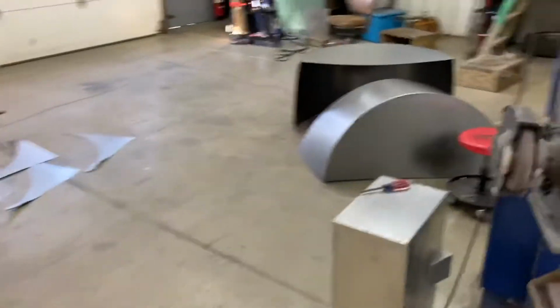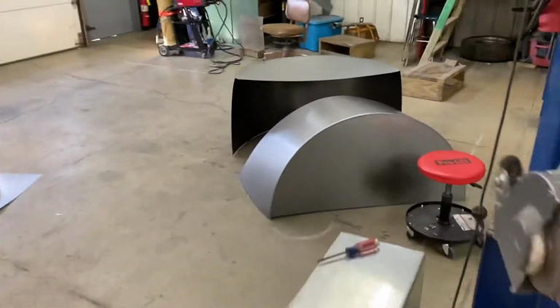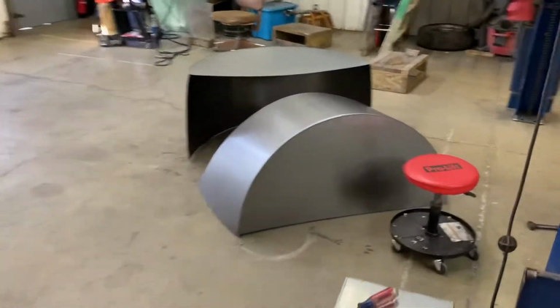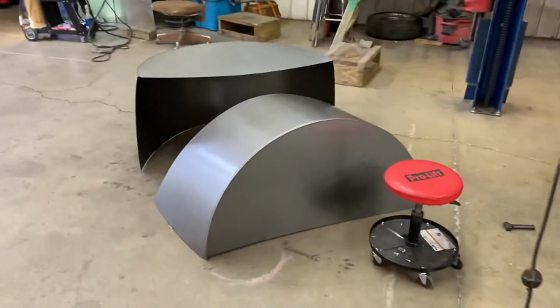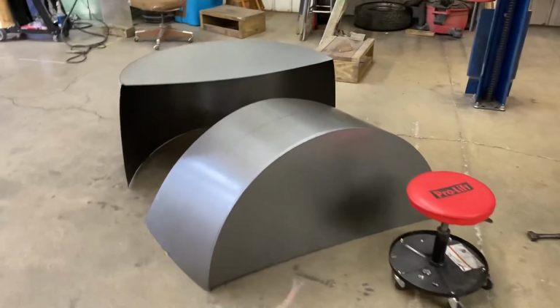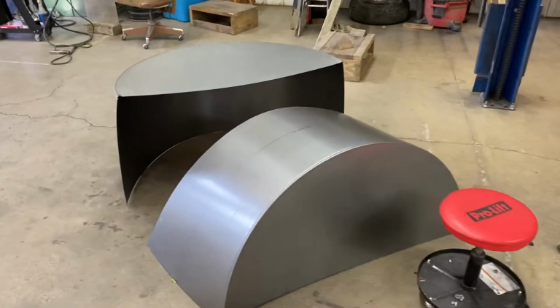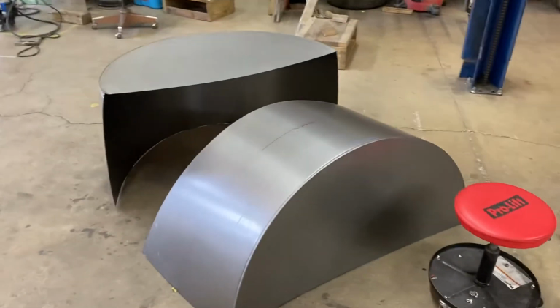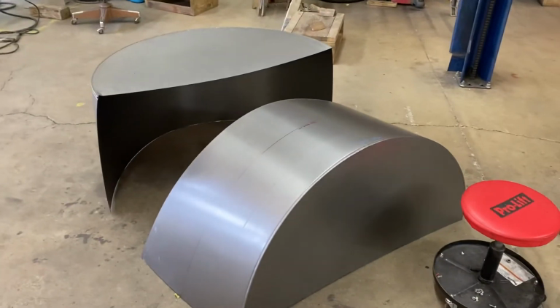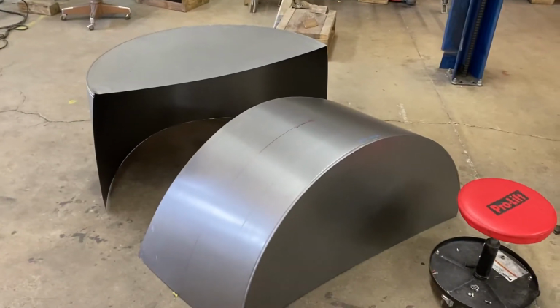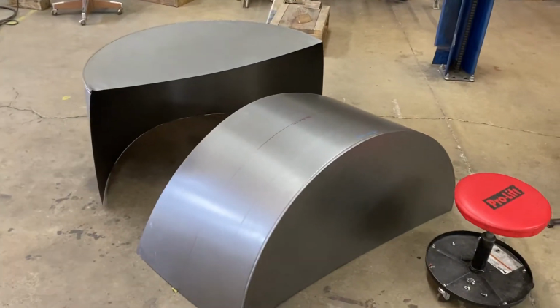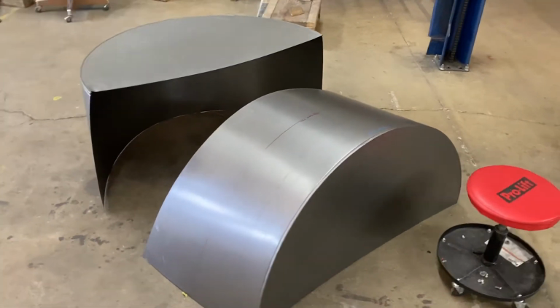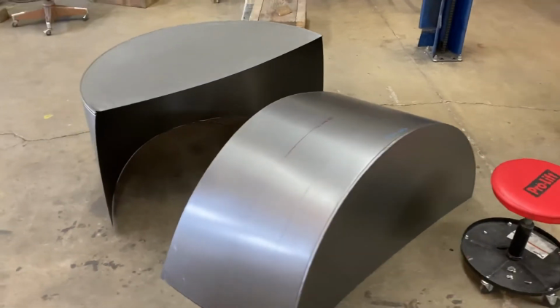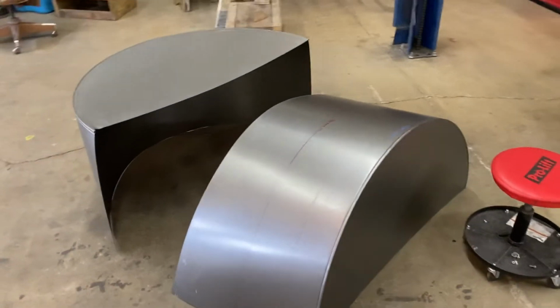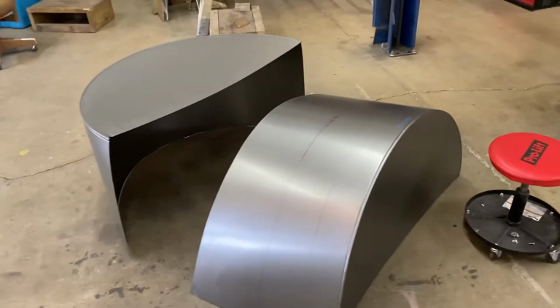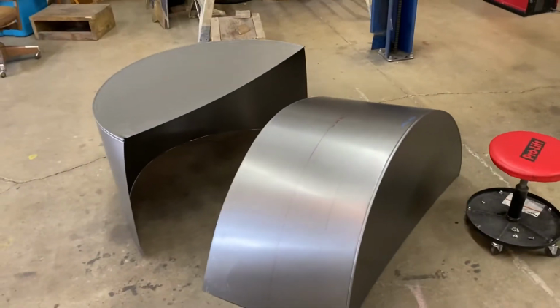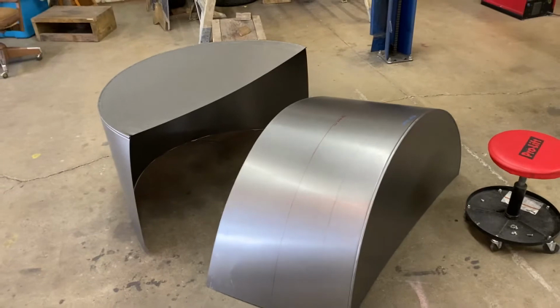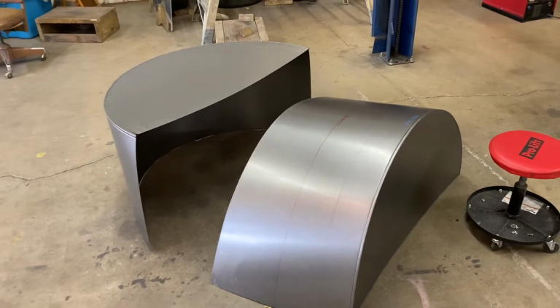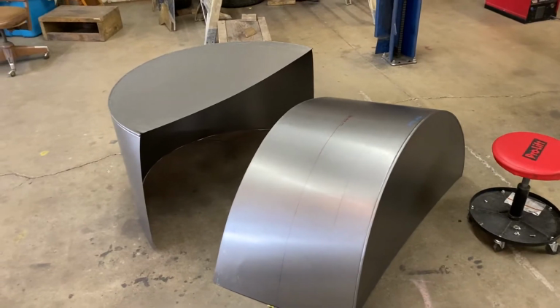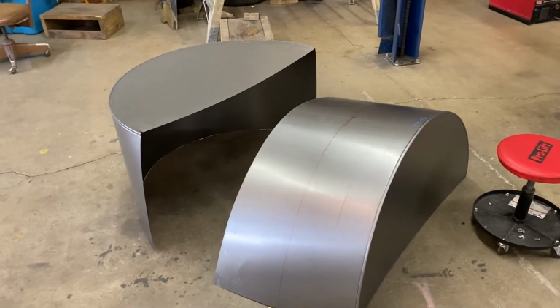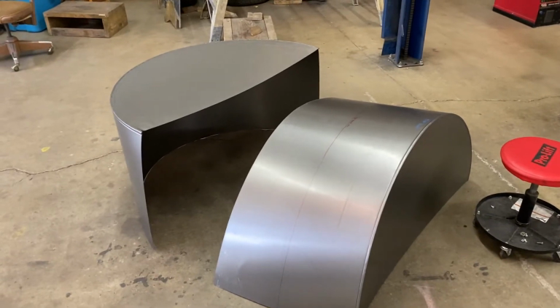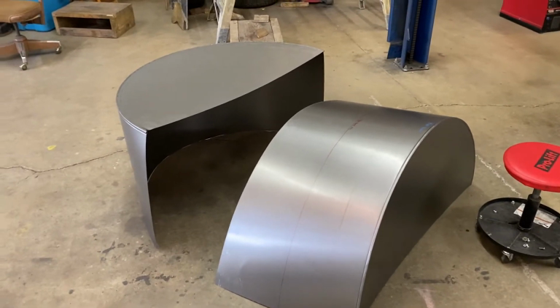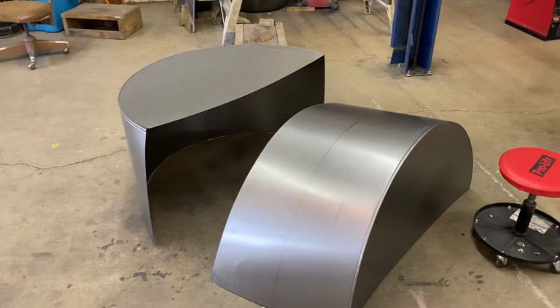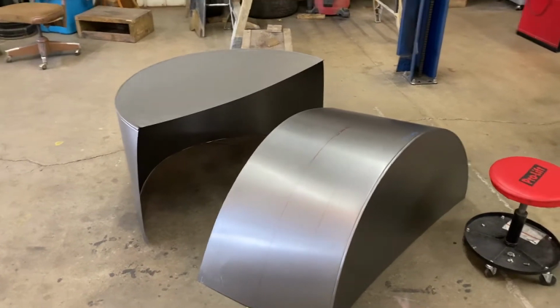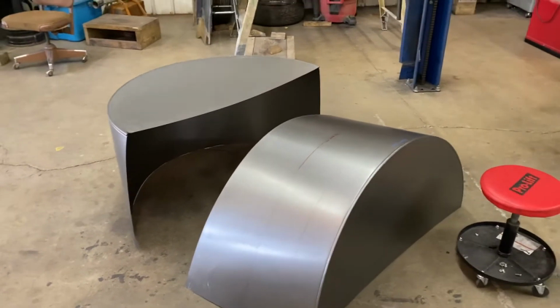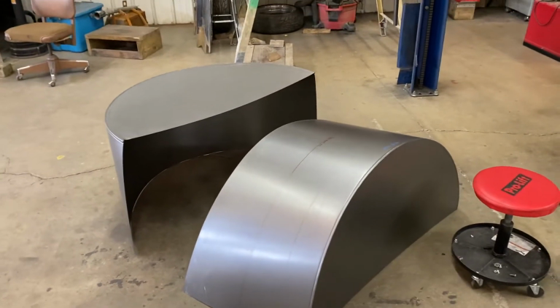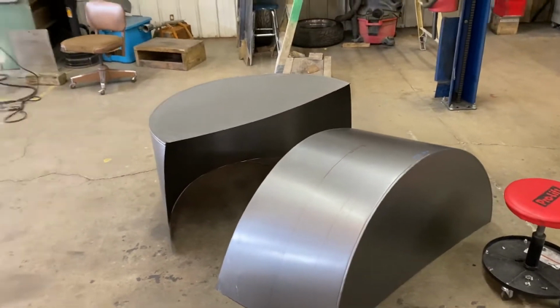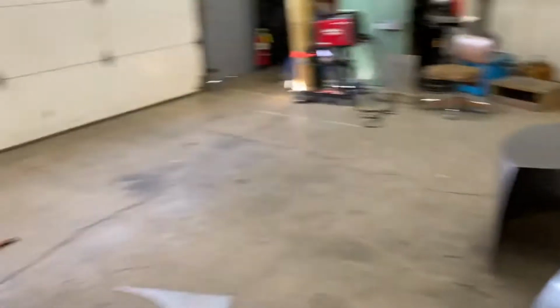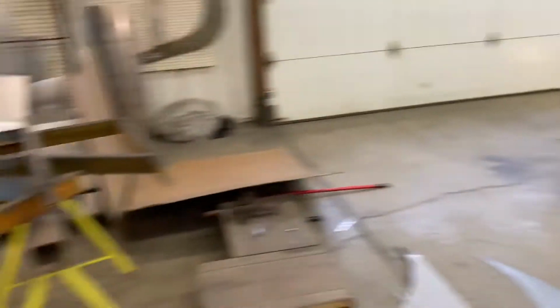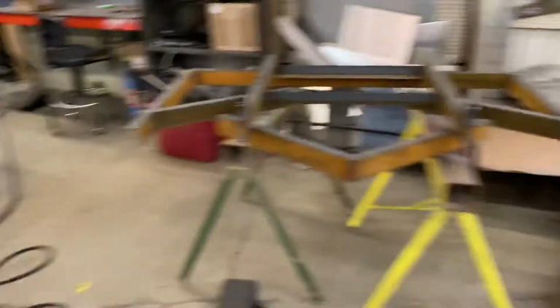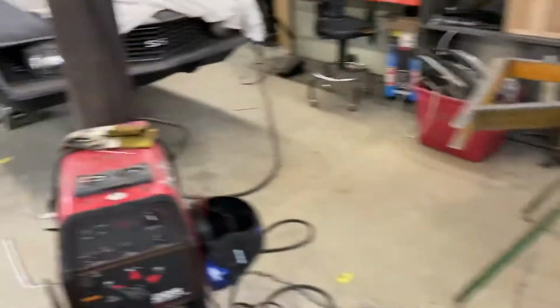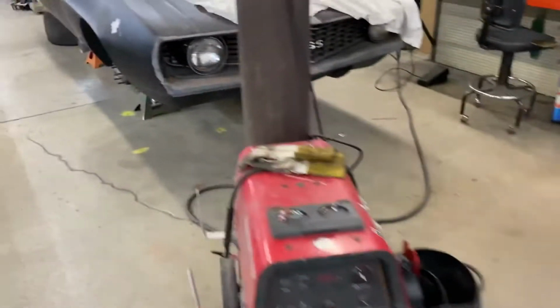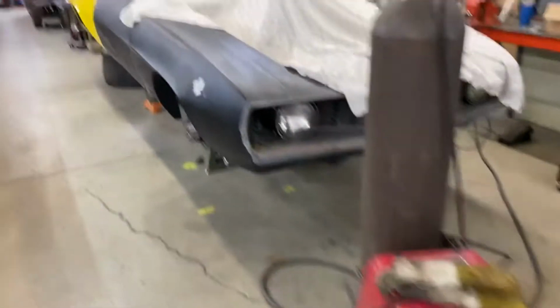These are our wheel tubs that'll be going in this week, so I can get pretty much any size tire I want up under there once those go in.